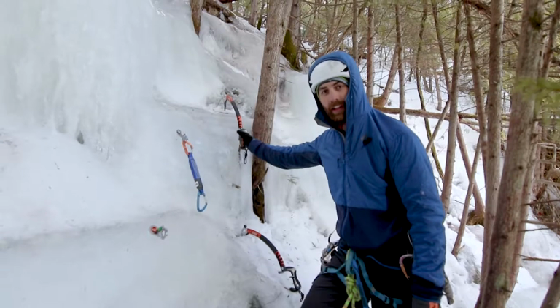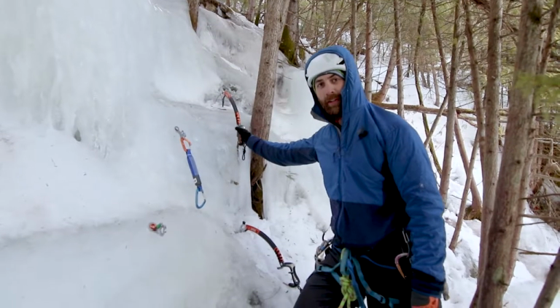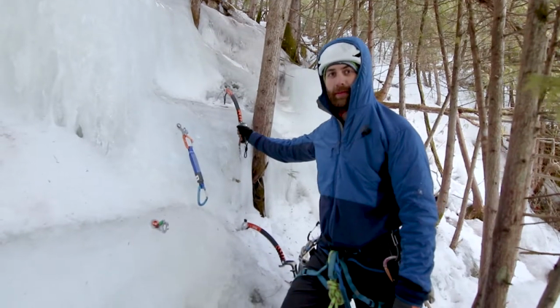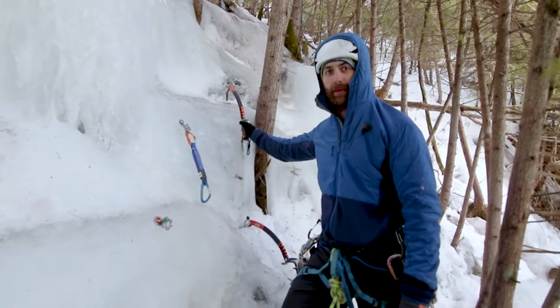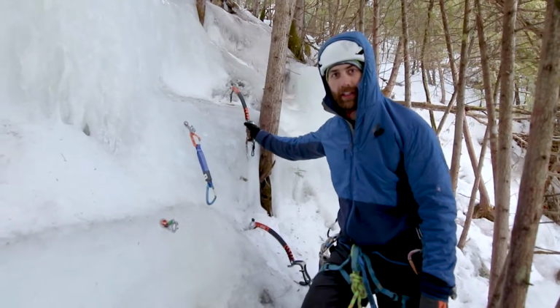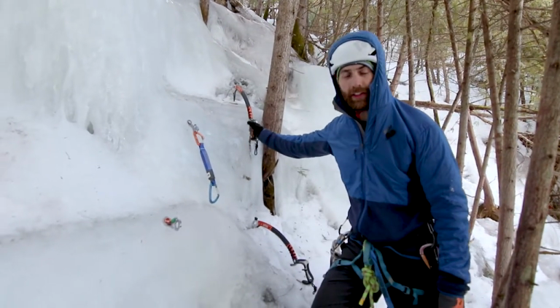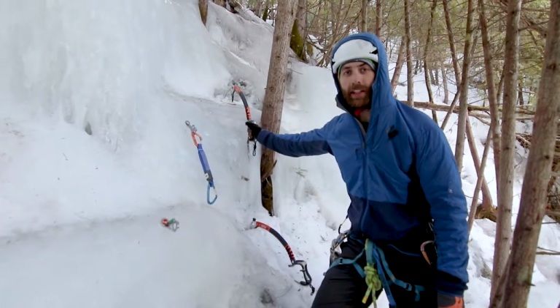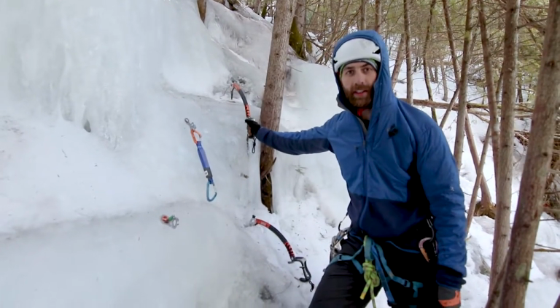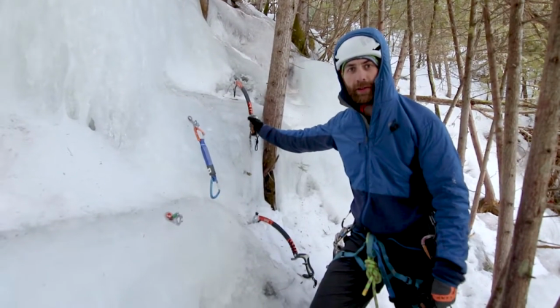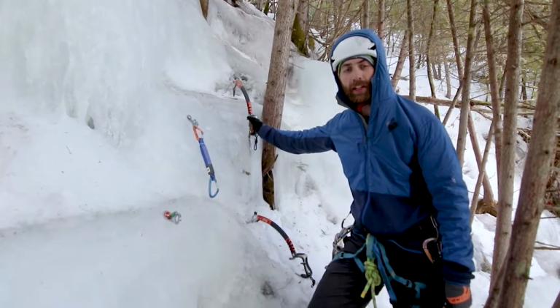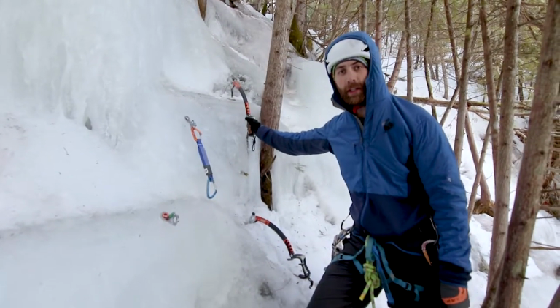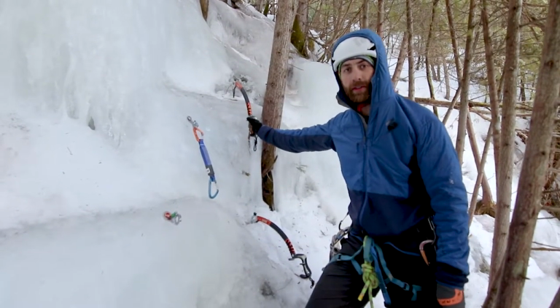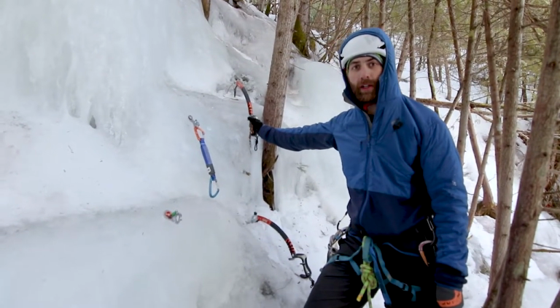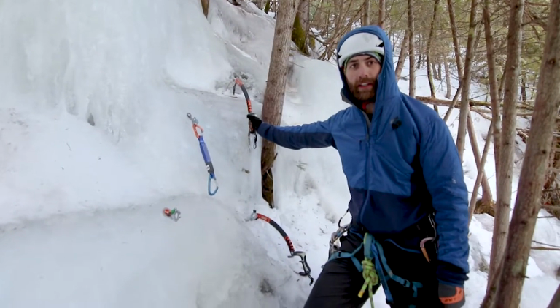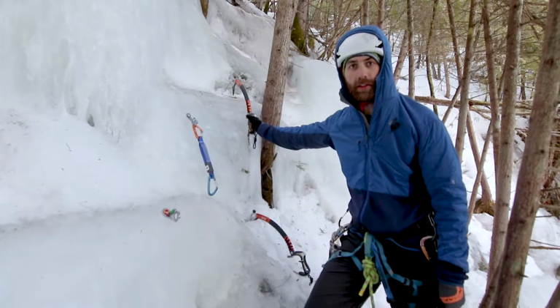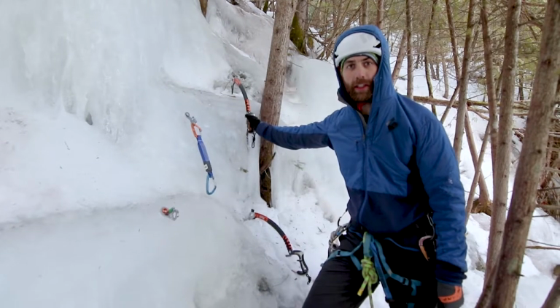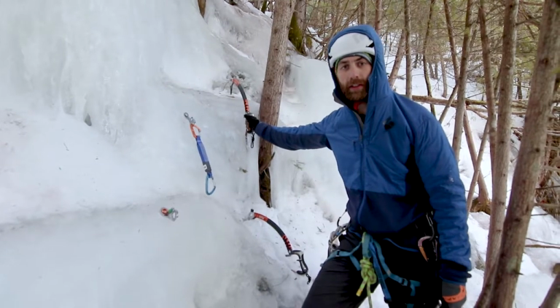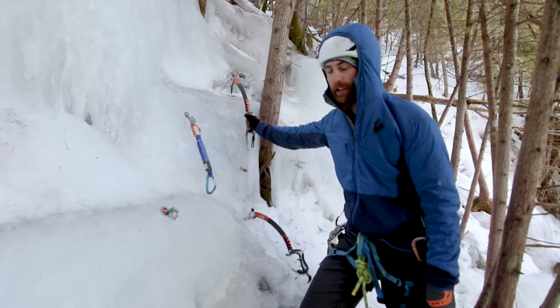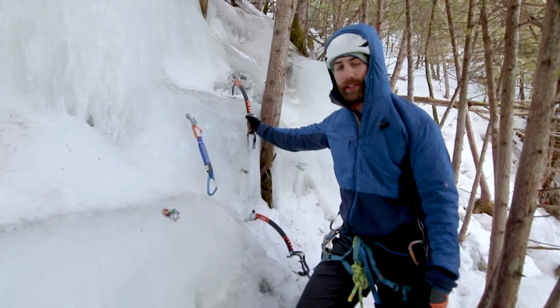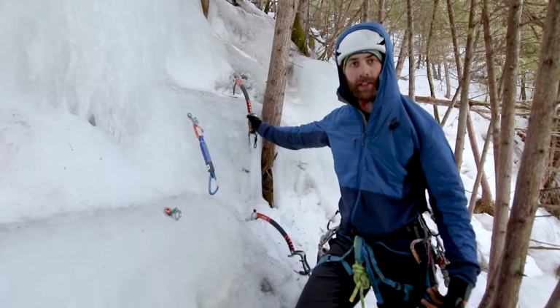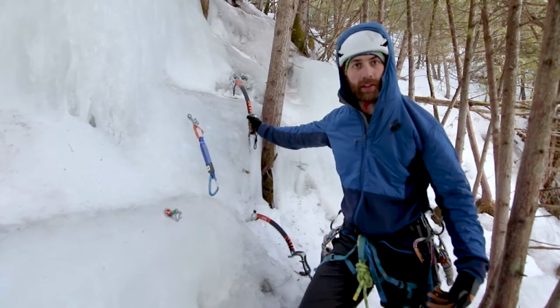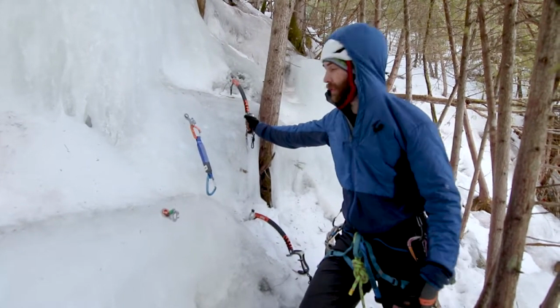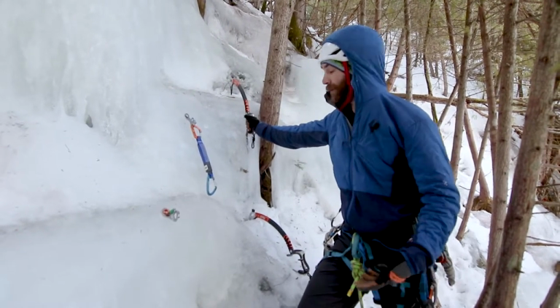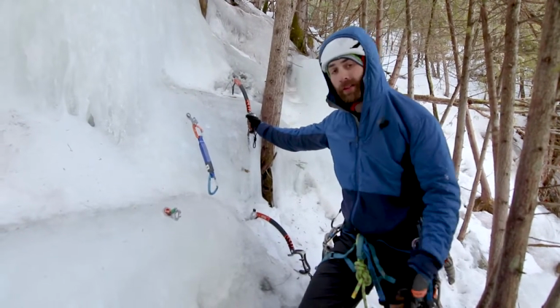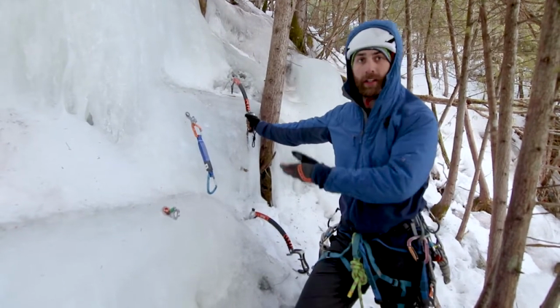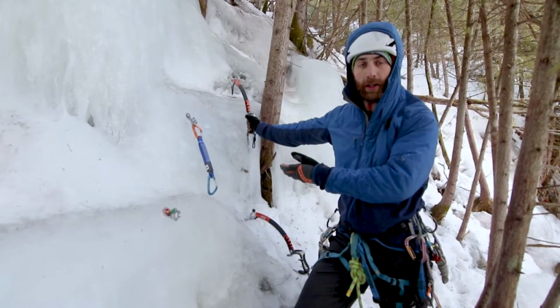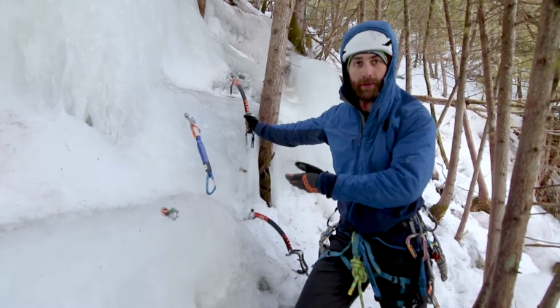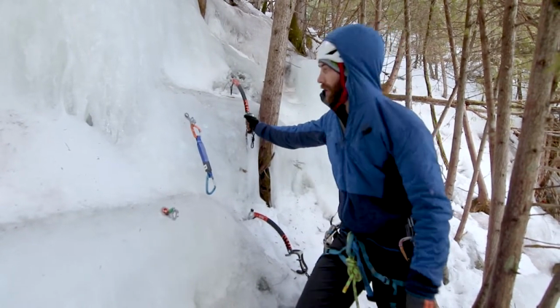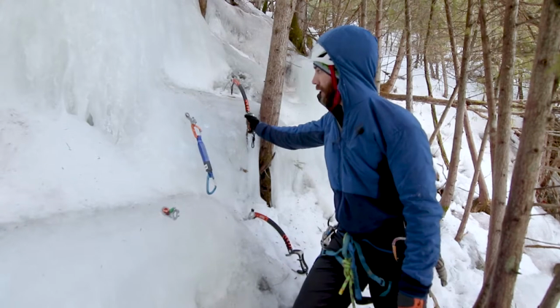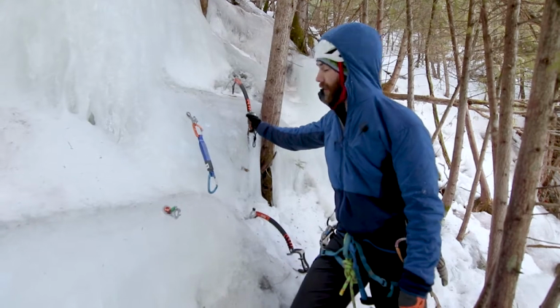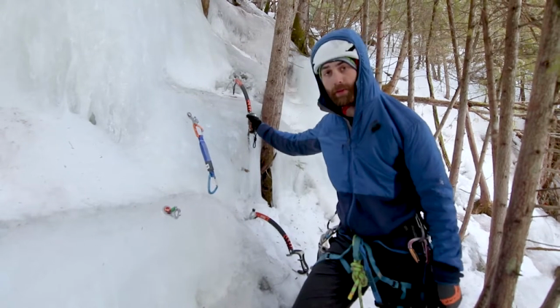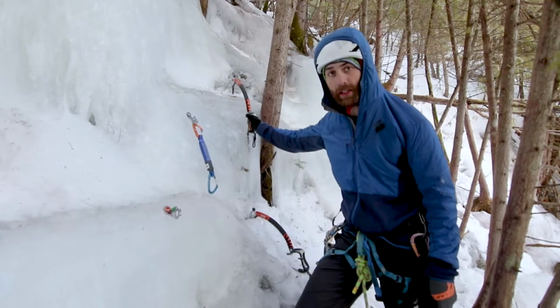I'm David Hixenbaugh with the Michigan Ice Fest Guides. Today we're going to talk about using a one-handed clove hitch. The reason we do this is, for example, right now we're simulating that I've got to the top of a pitch.